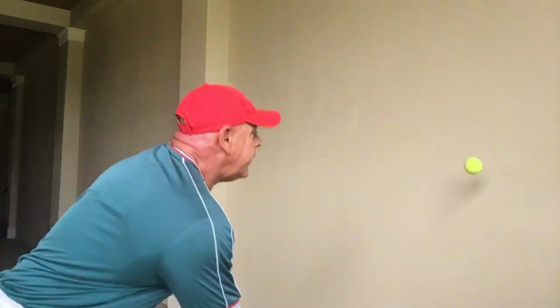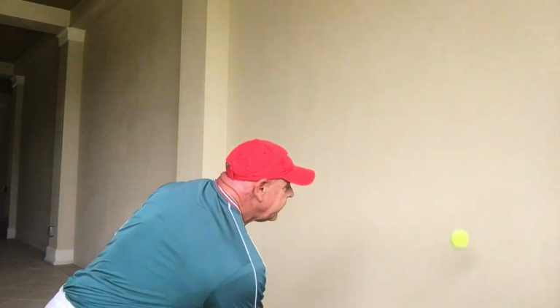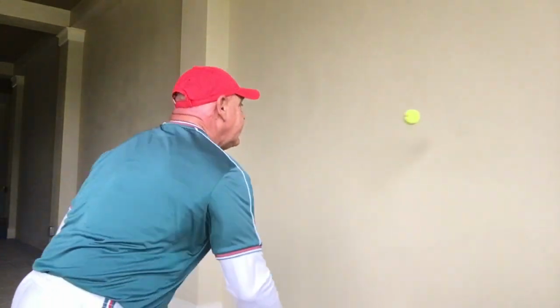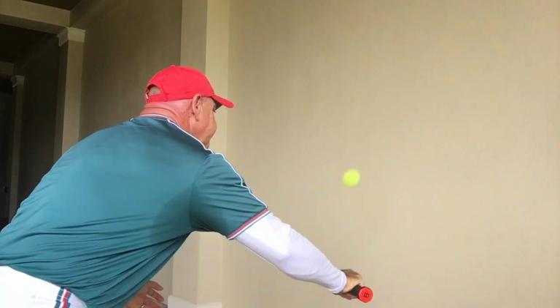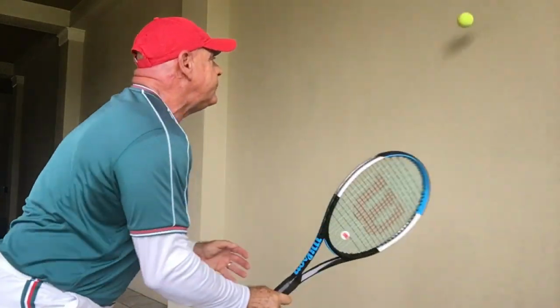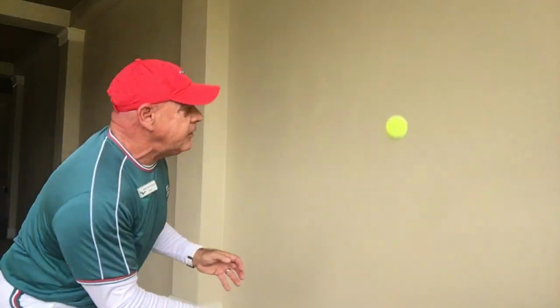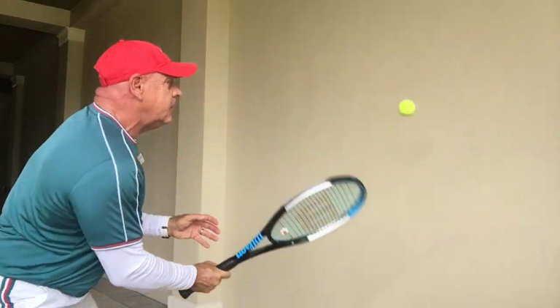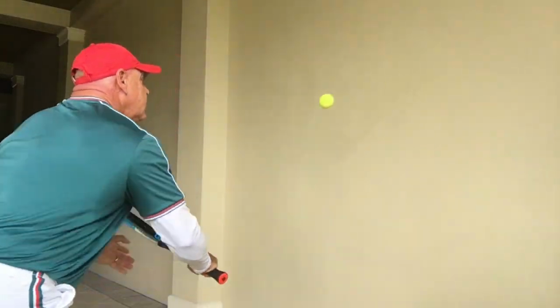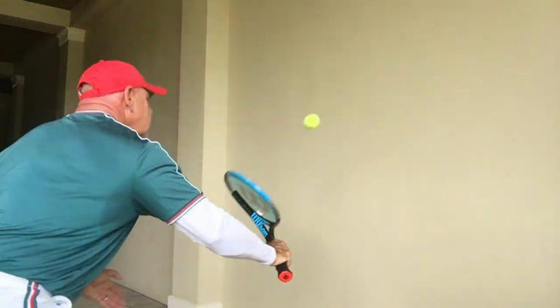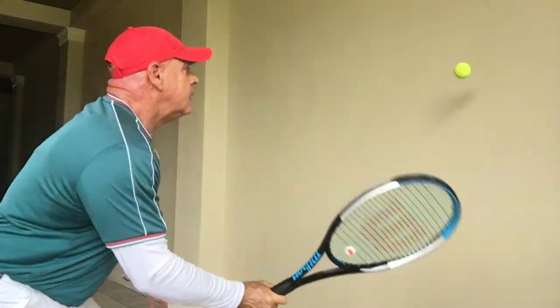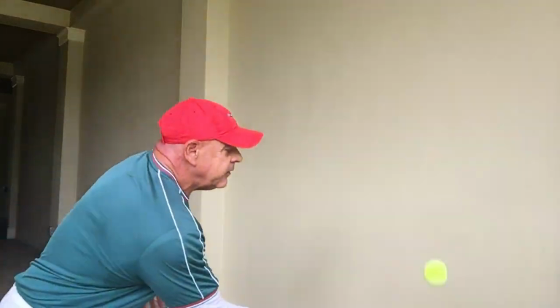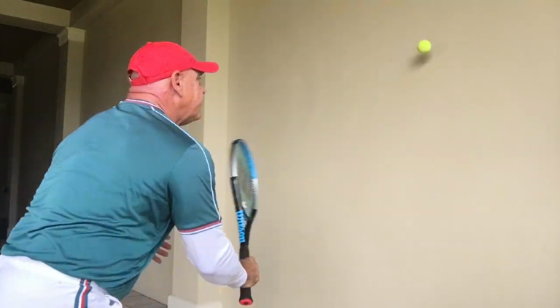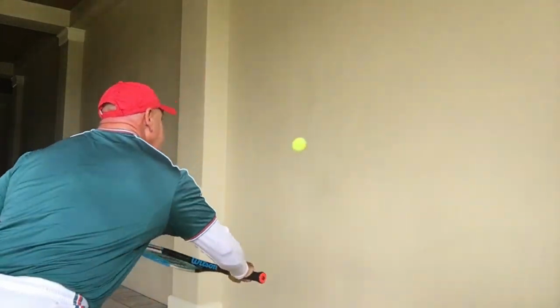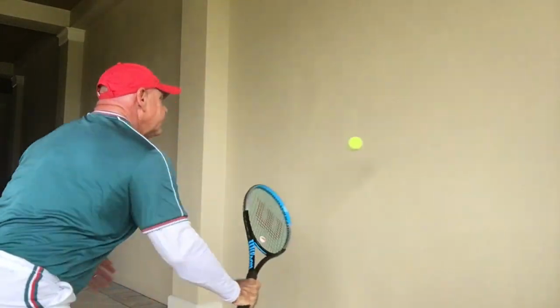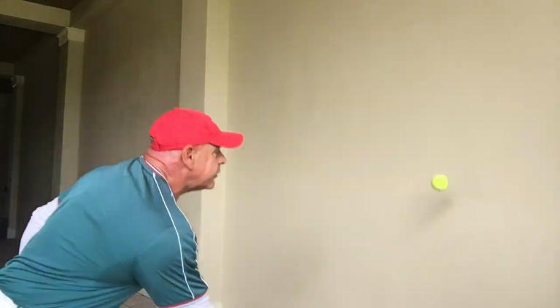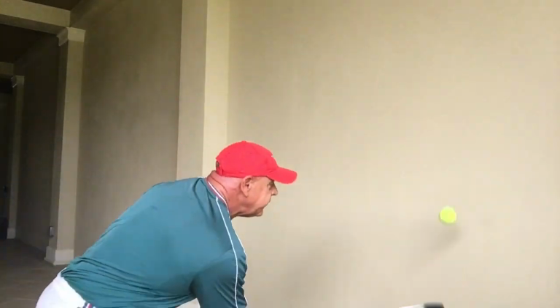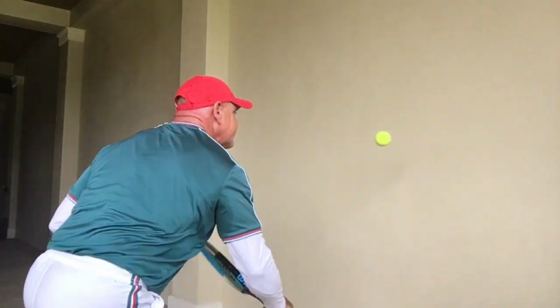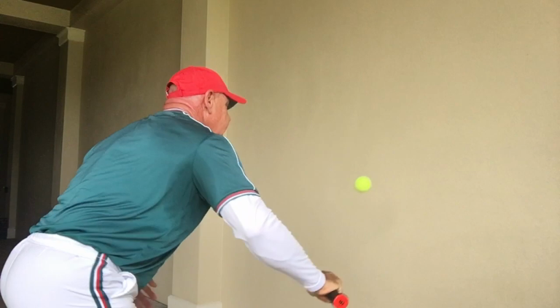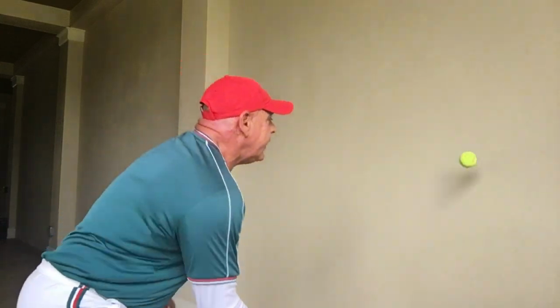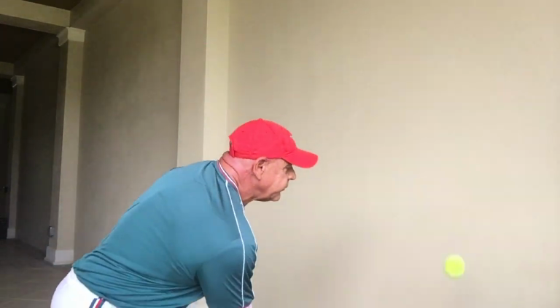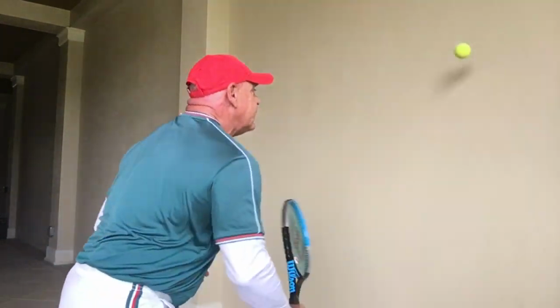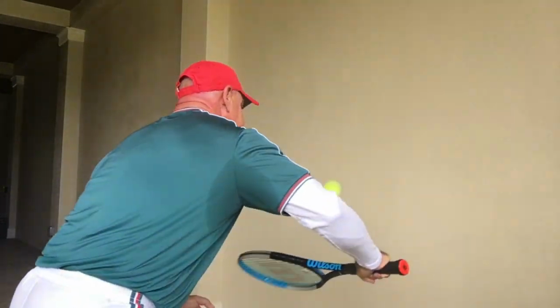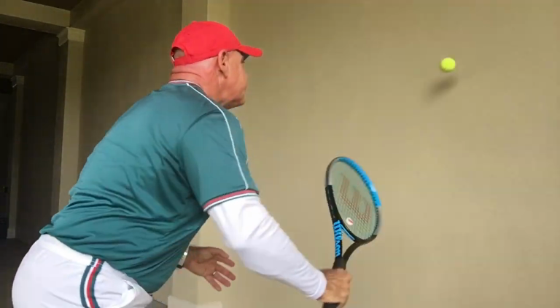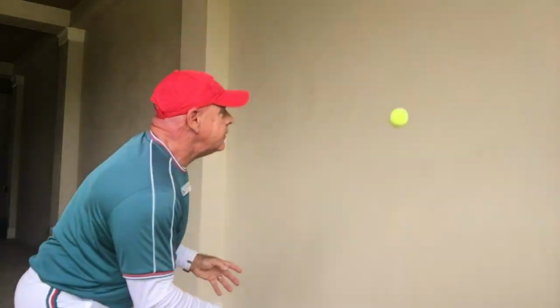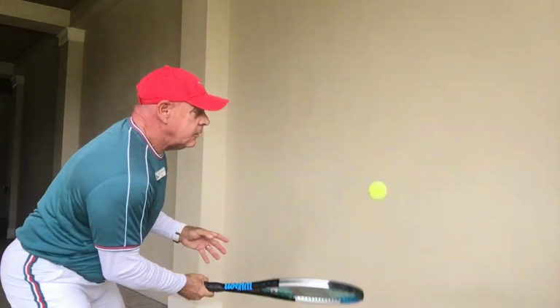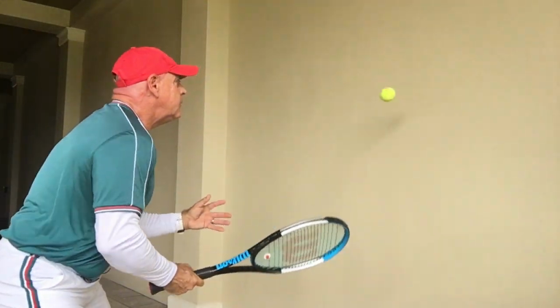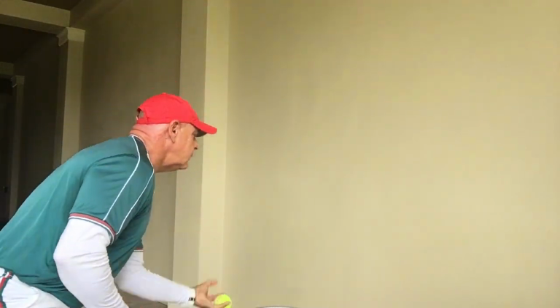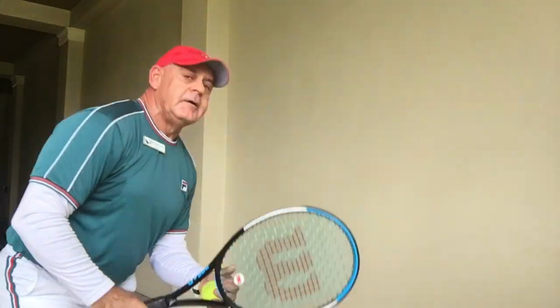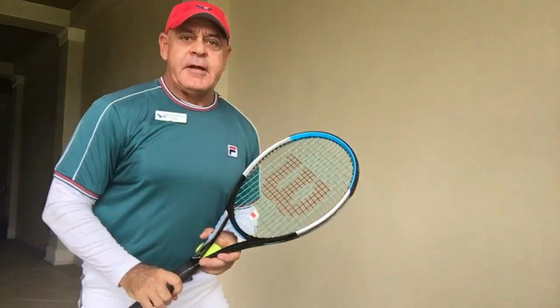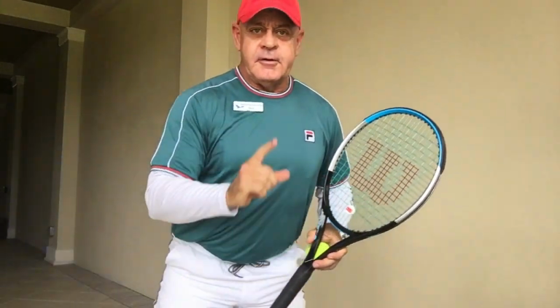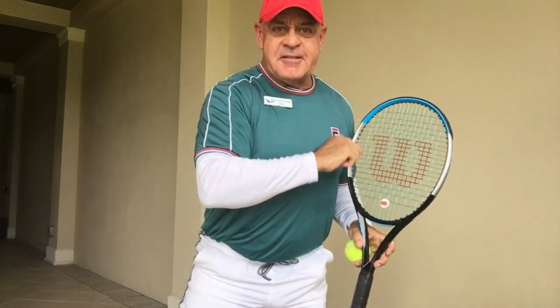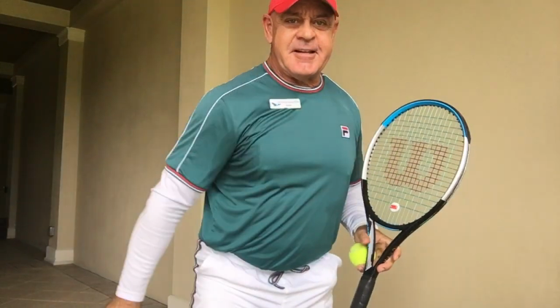As you can hear my feet moving, this allows you to also work on your fitness and on your balance. Thank you, I'll see you next time.